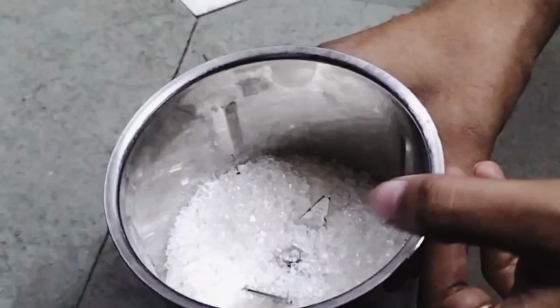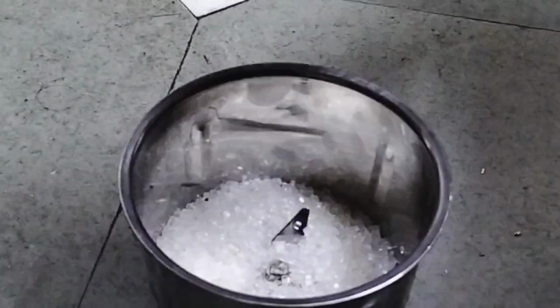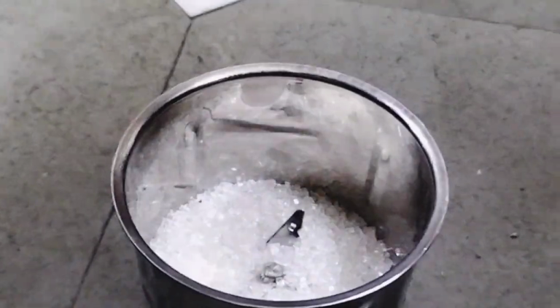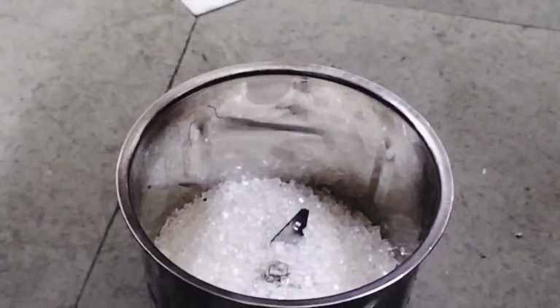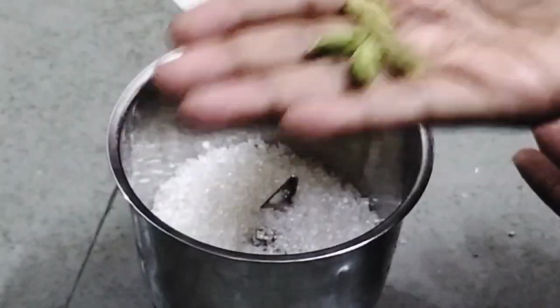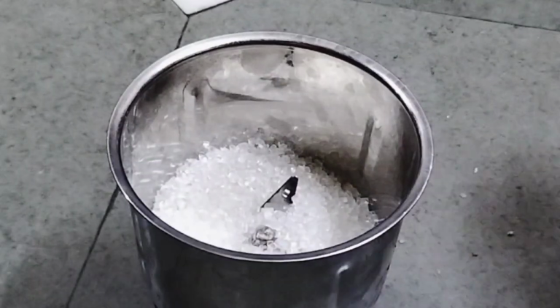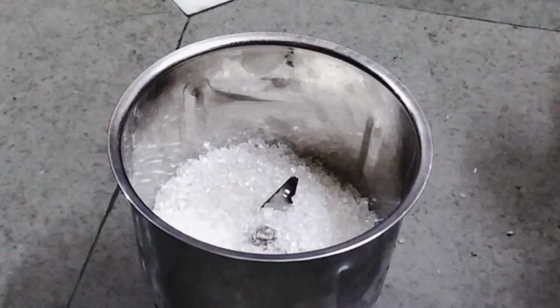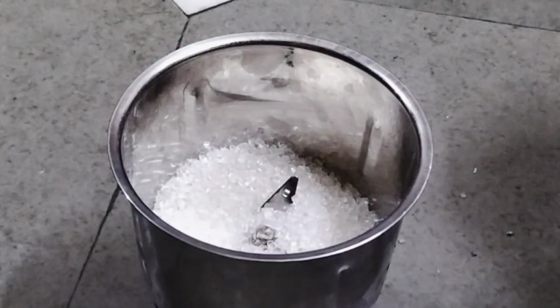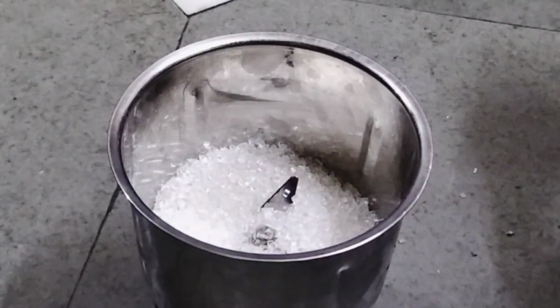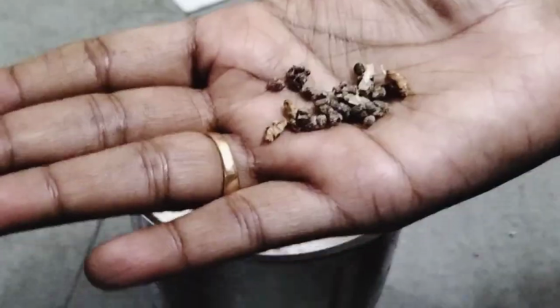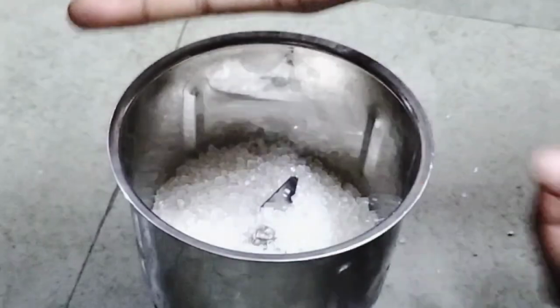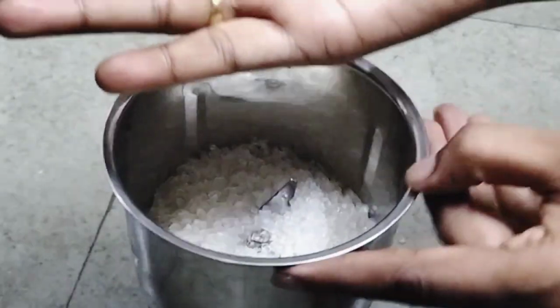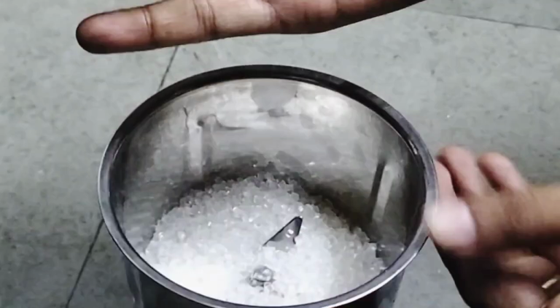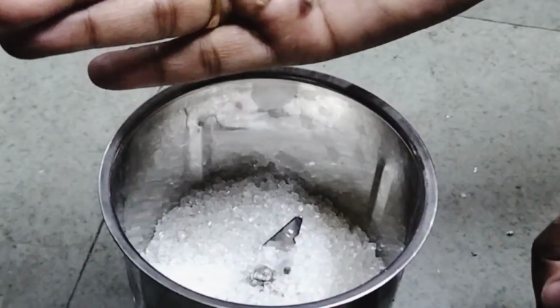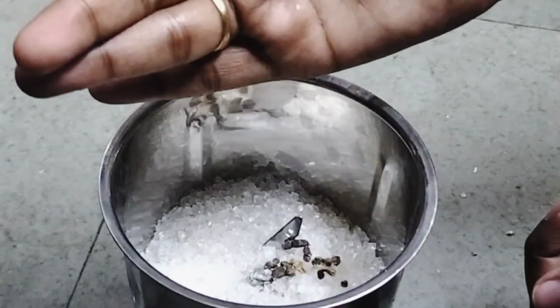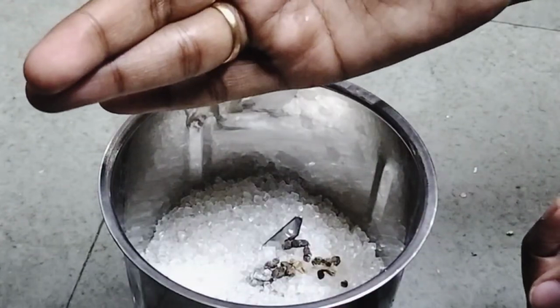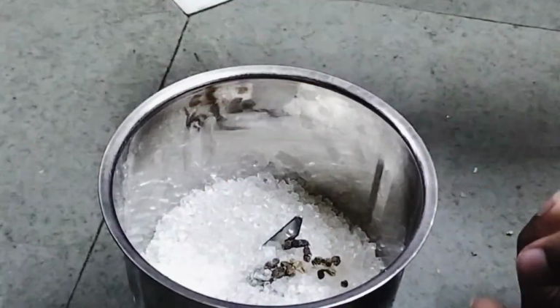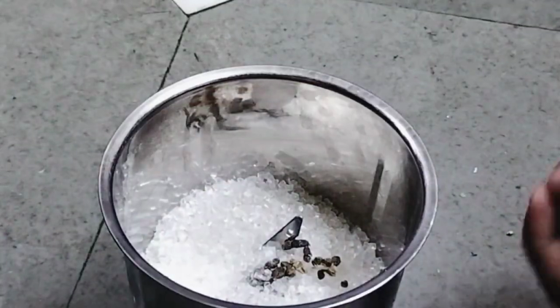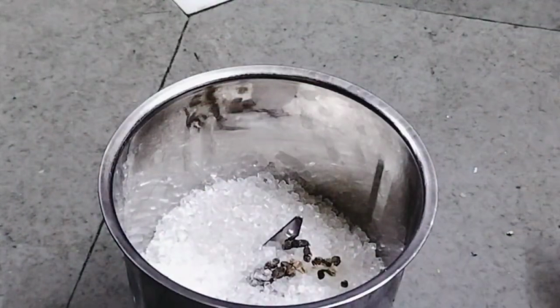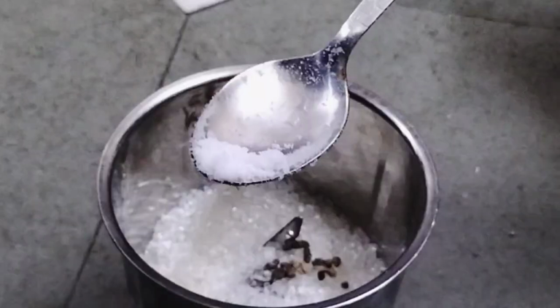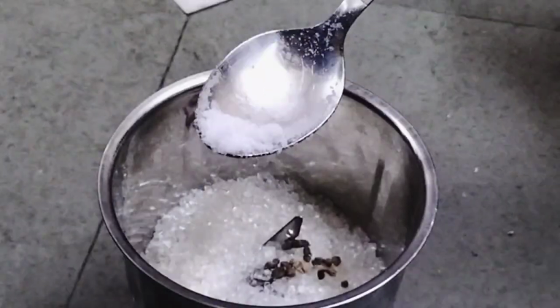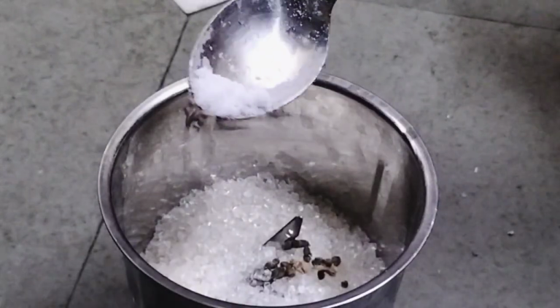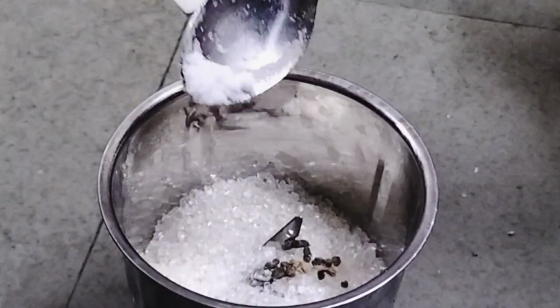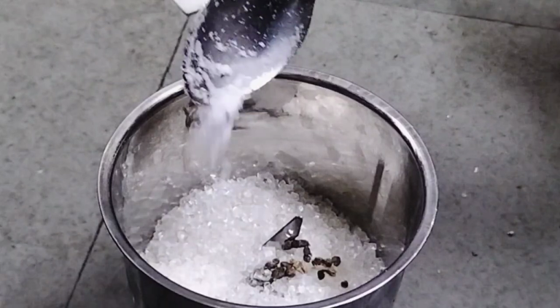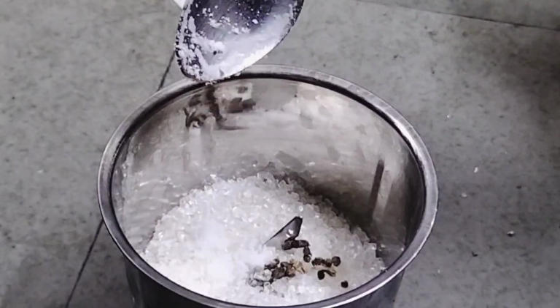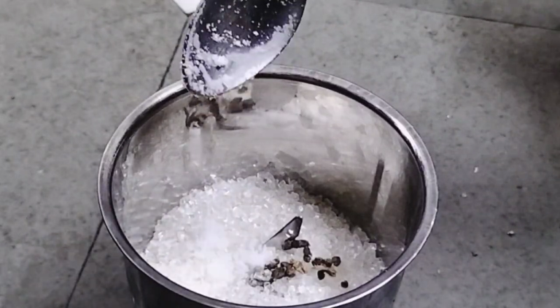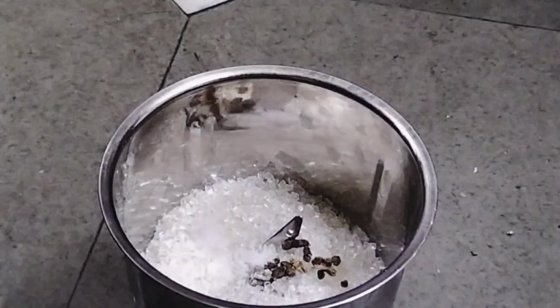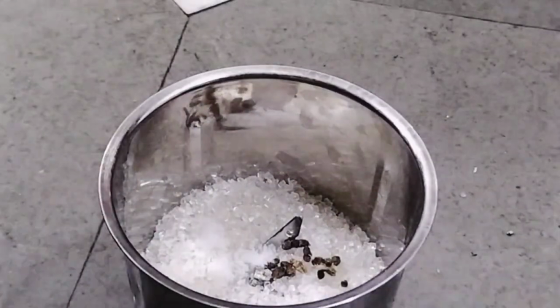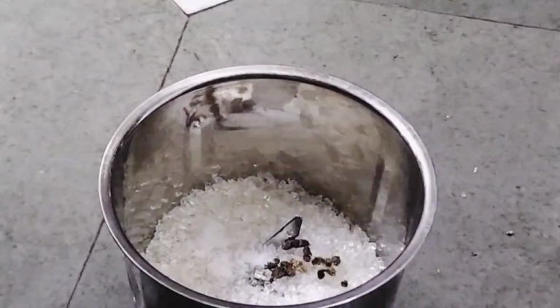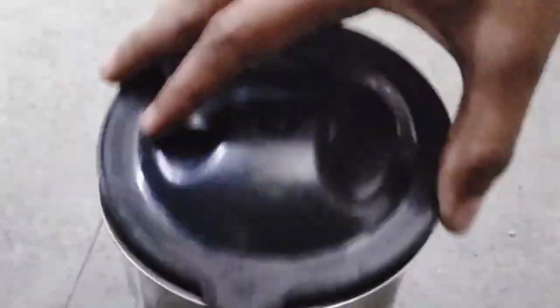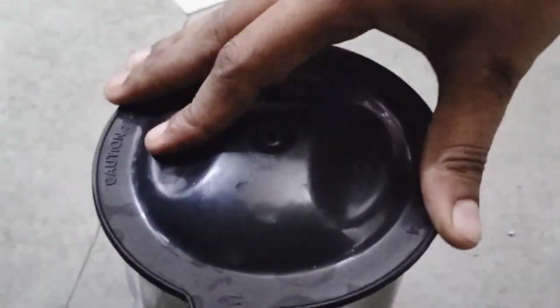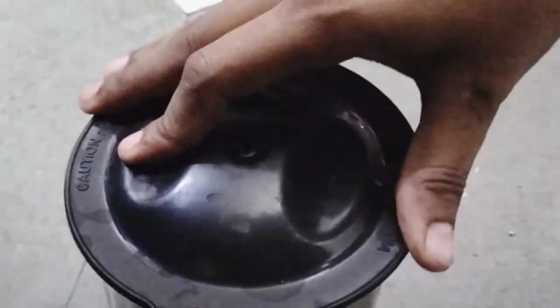First of all, take a grinder. I have added 1 cup, and I will add 3-4 pieces, and add a little salt because it should be a little bit, which should be balanced.